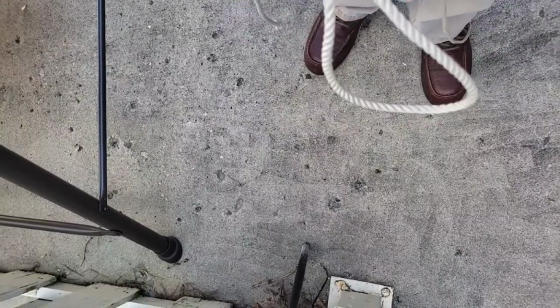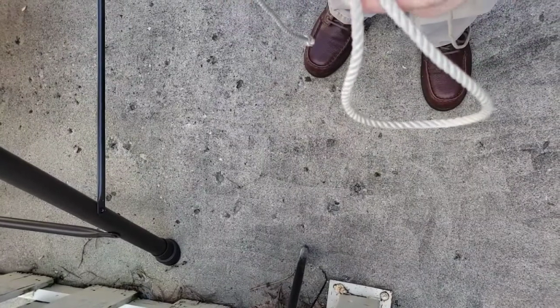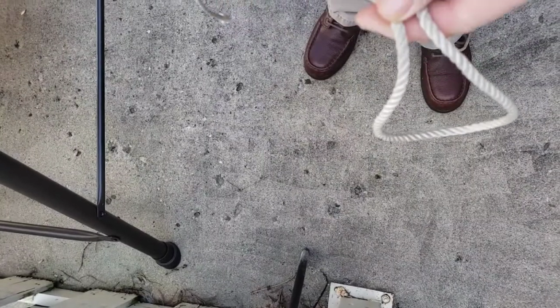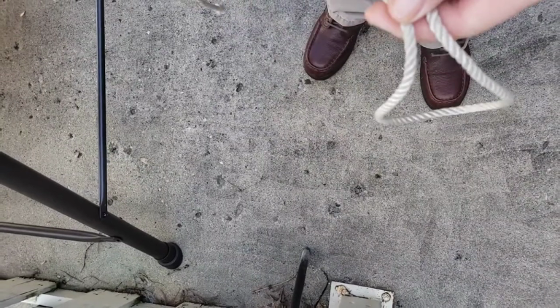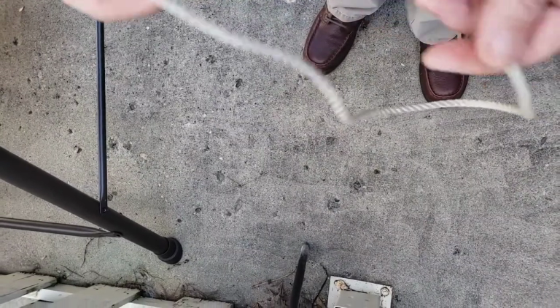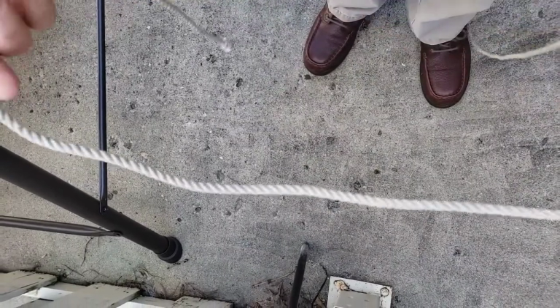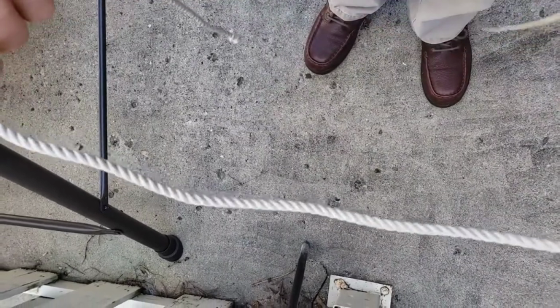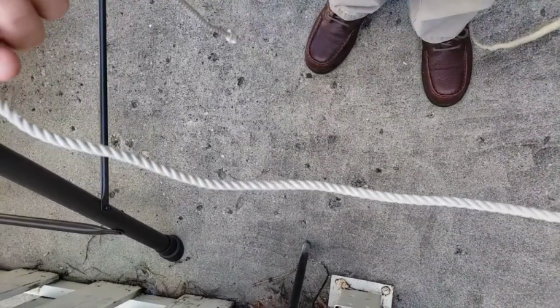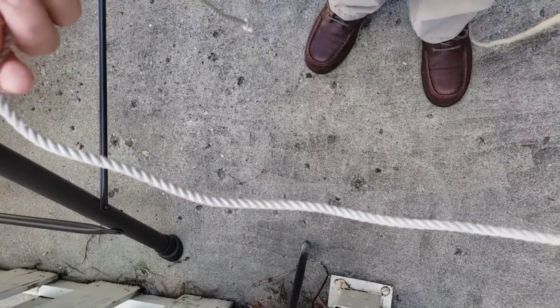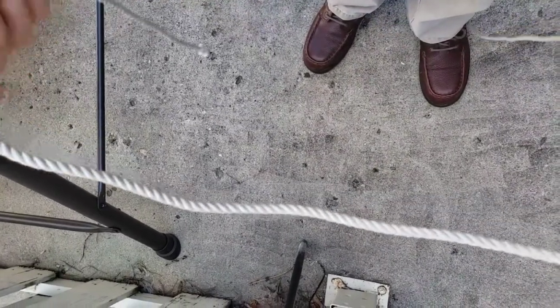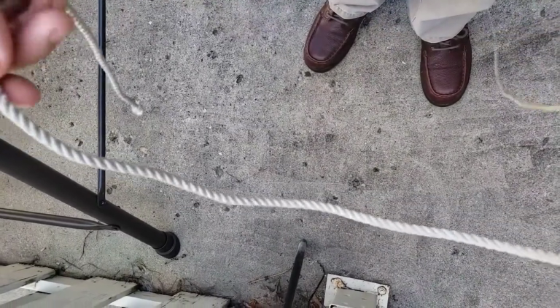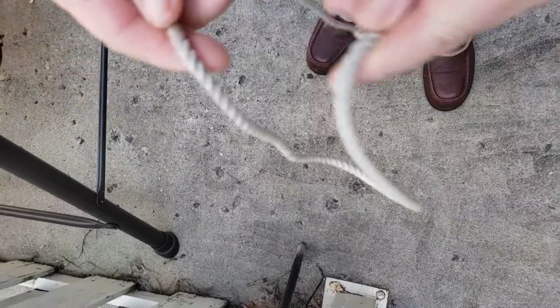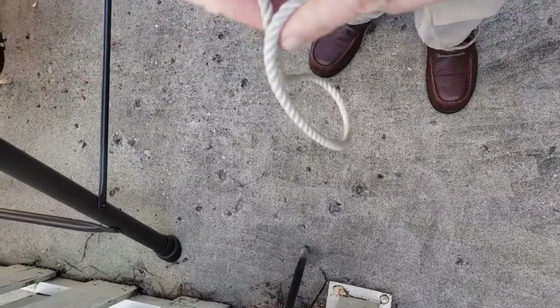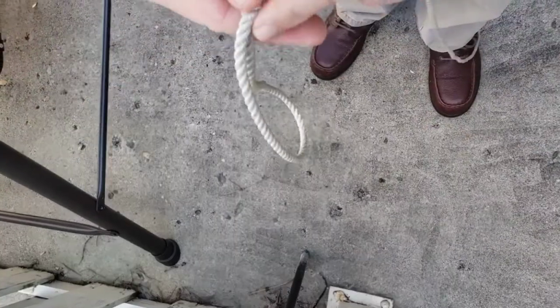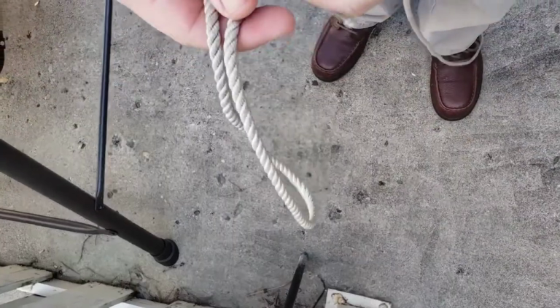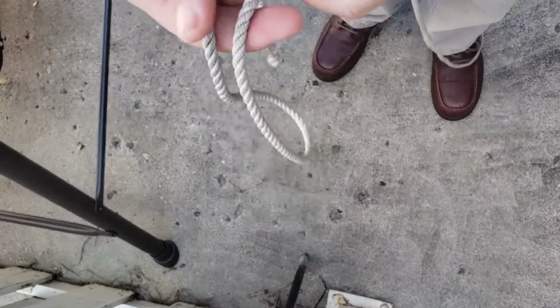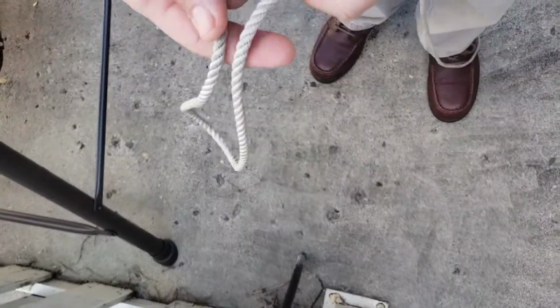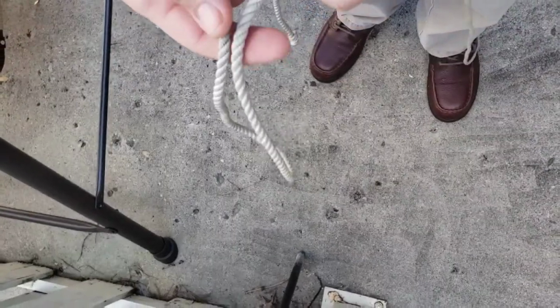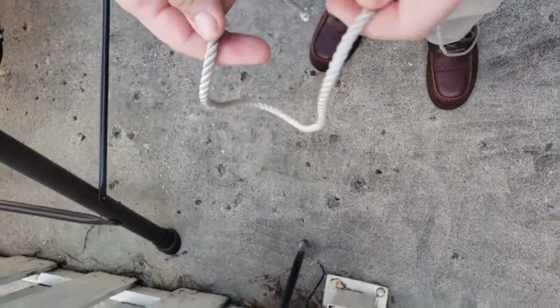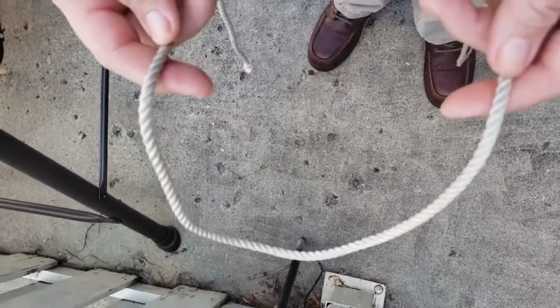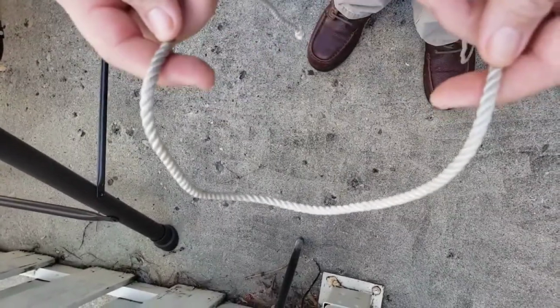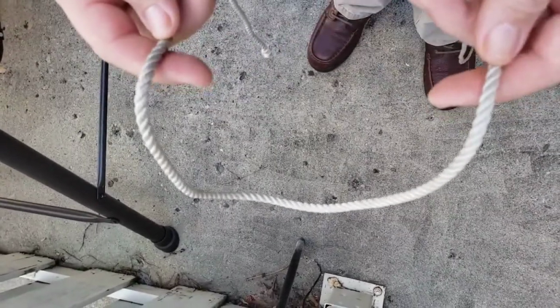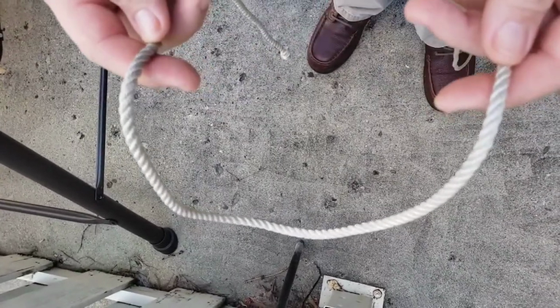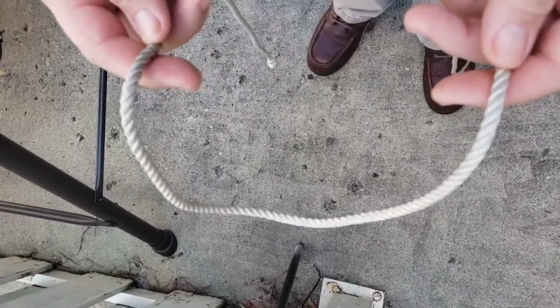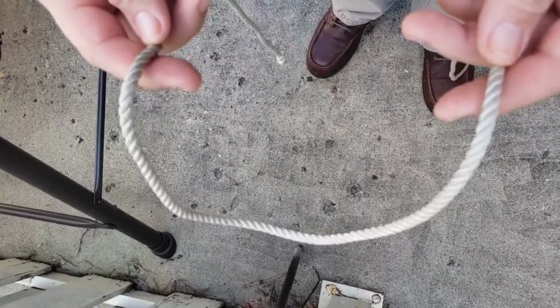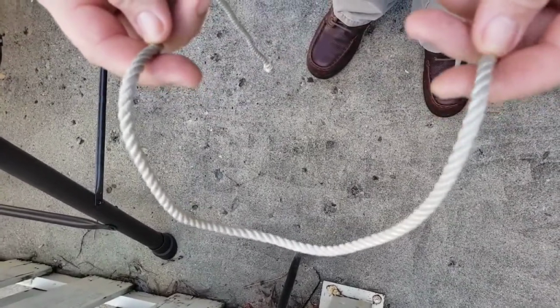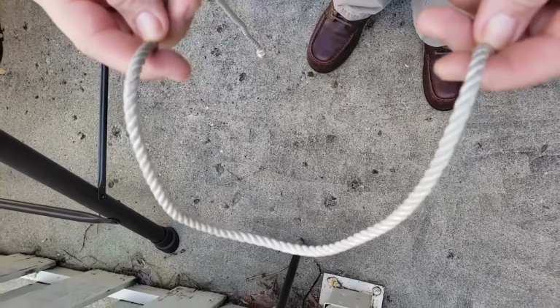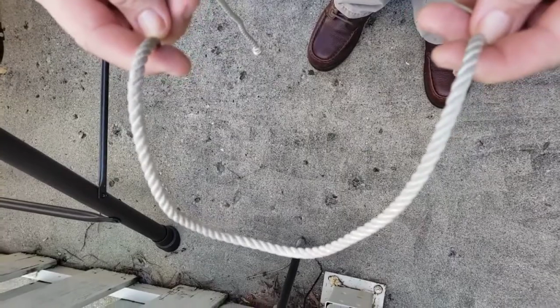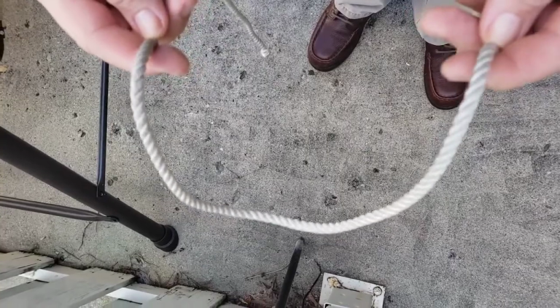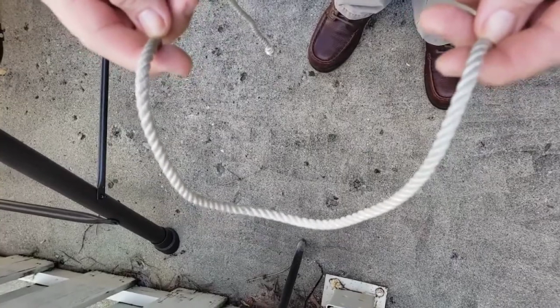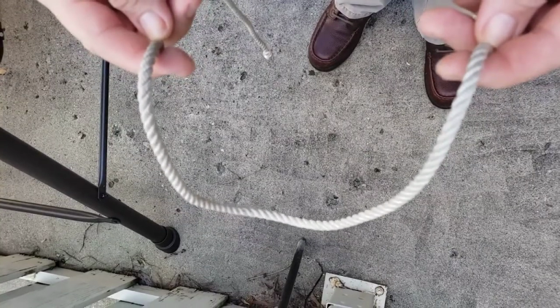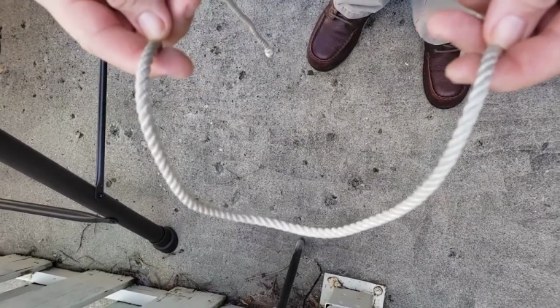Hi, everybody. I know it's been a while, but I thought I would do another video on some knots that I like. I'm going to do one on three different knots. These are adjustable loops.